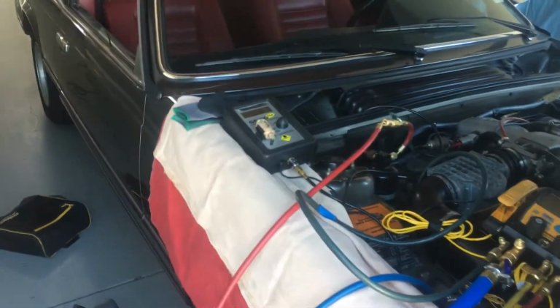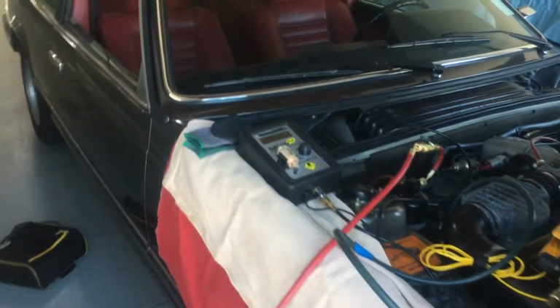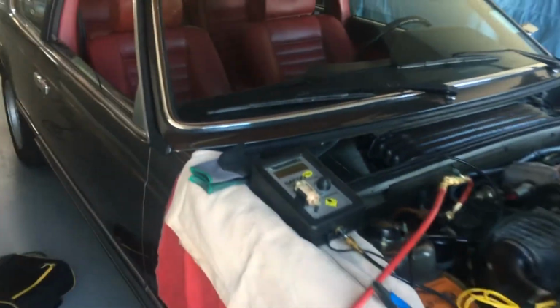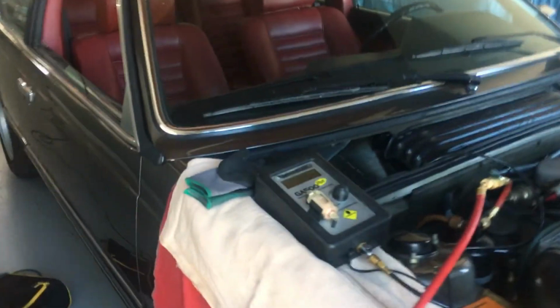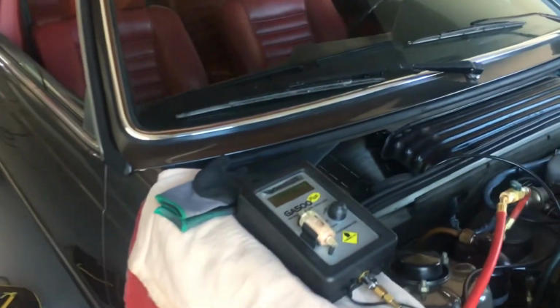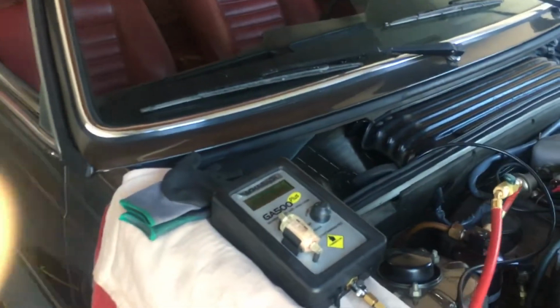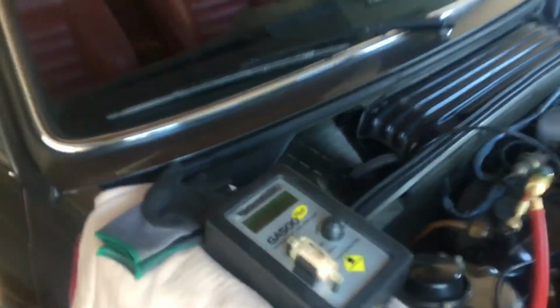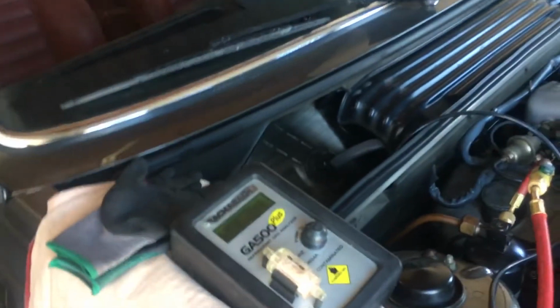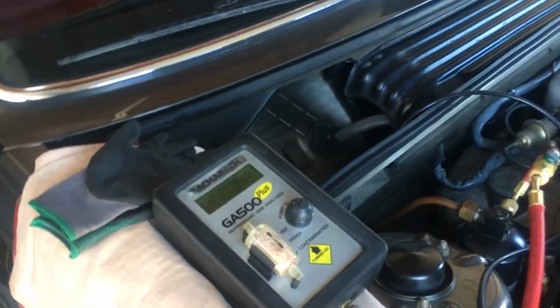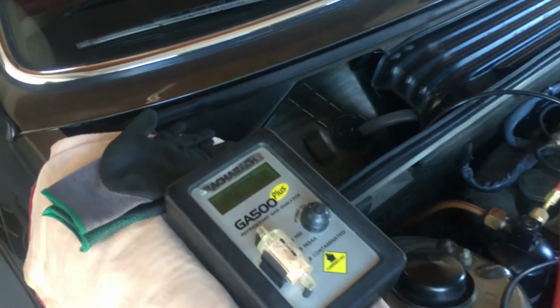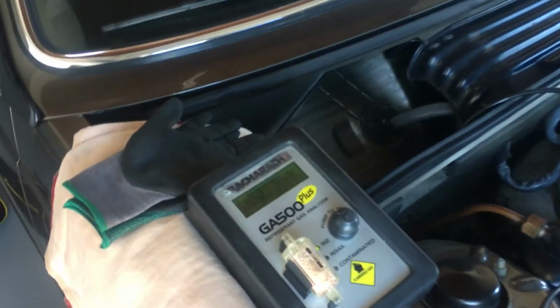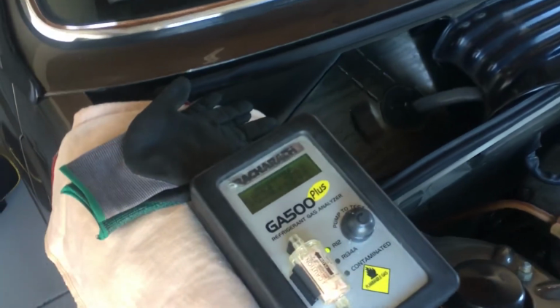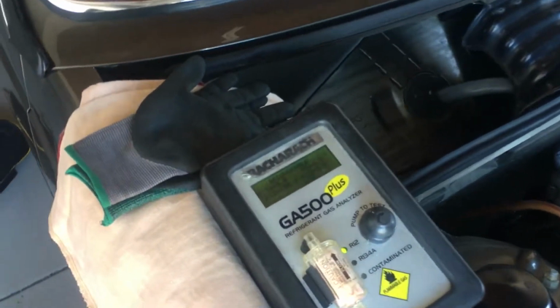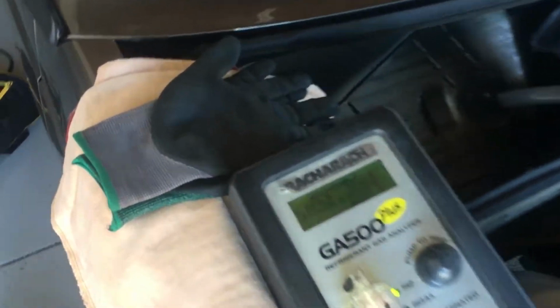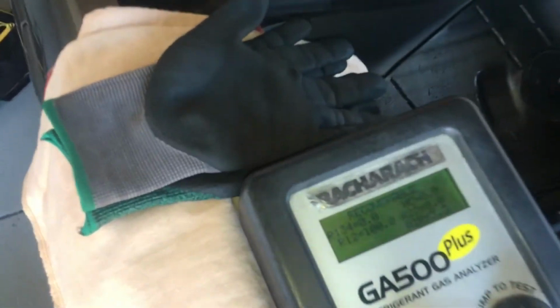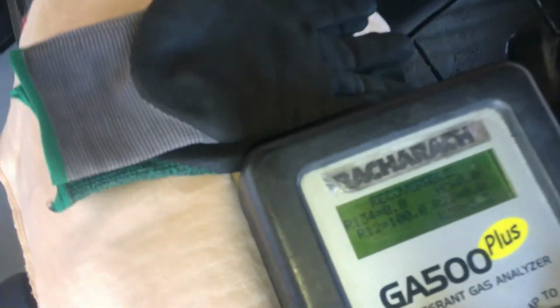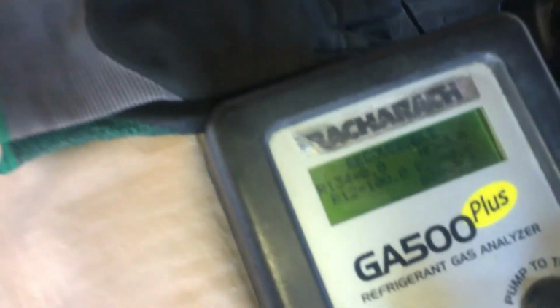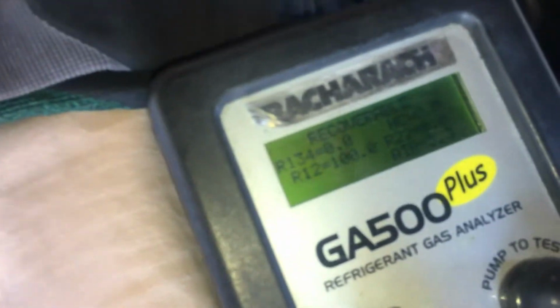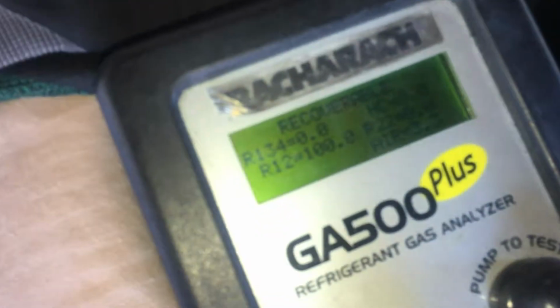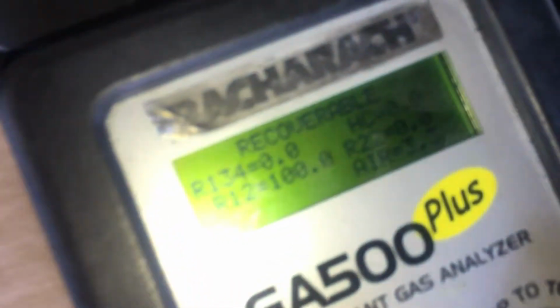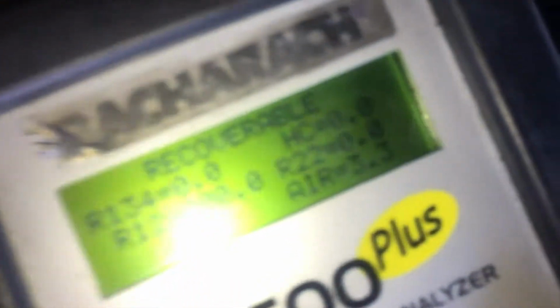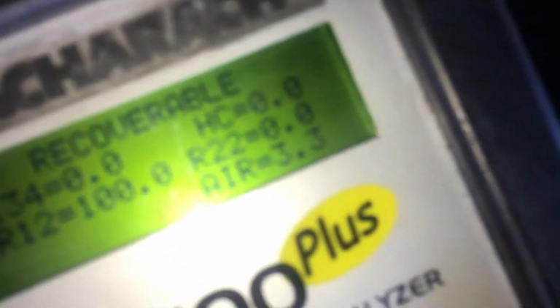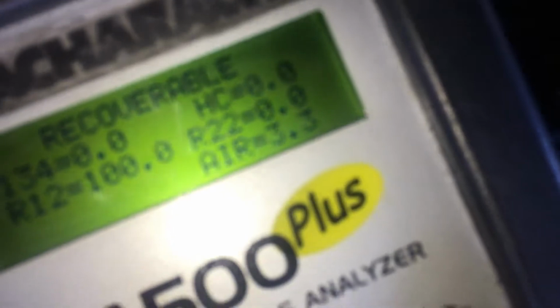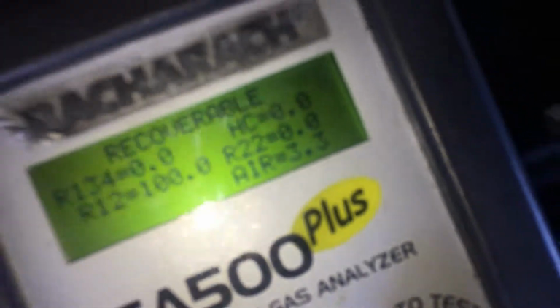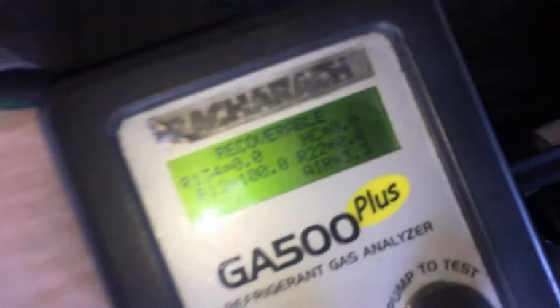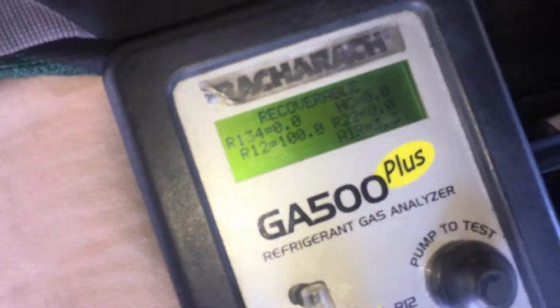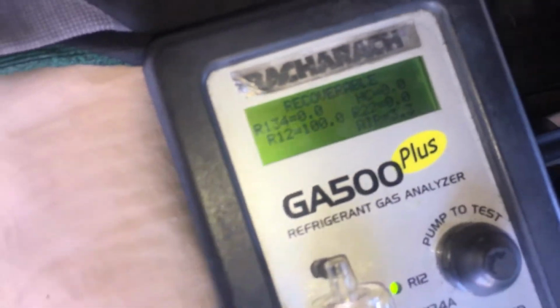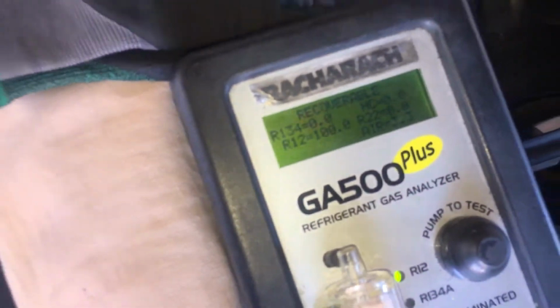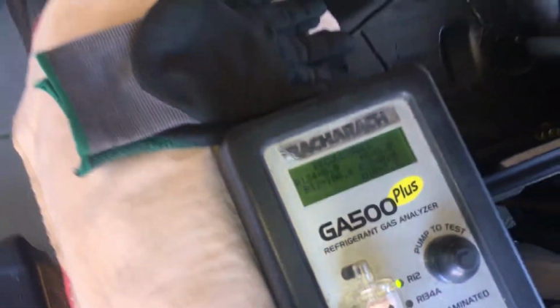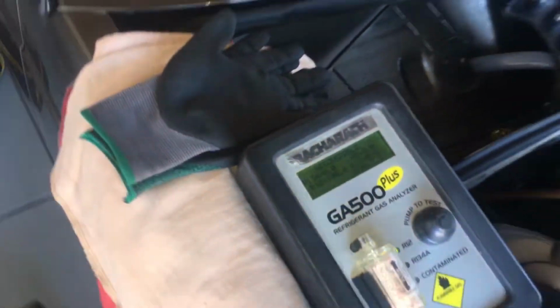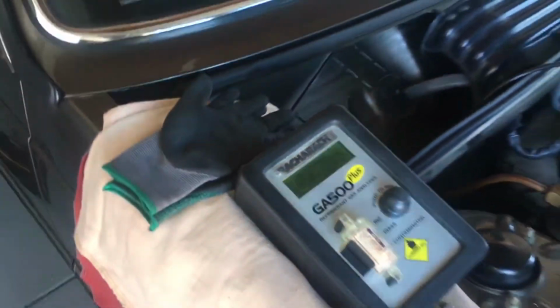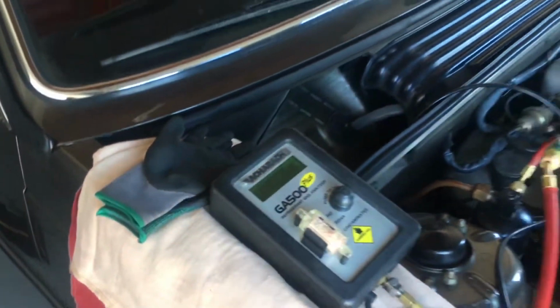It's R12. It was very low, like they all are when they sit for many years. Somebody may have serviced it before — 3.3% air, 100% R12, which is good.